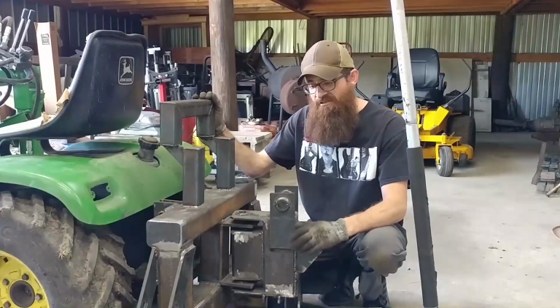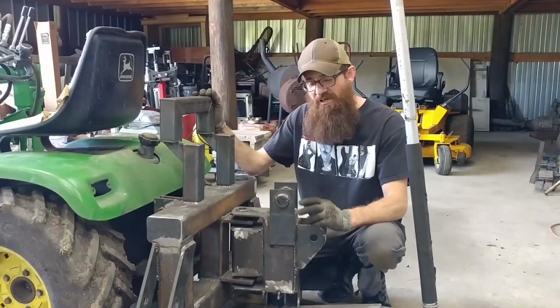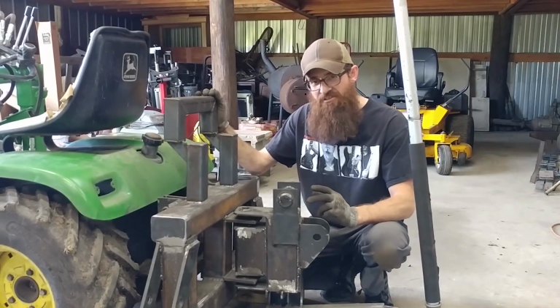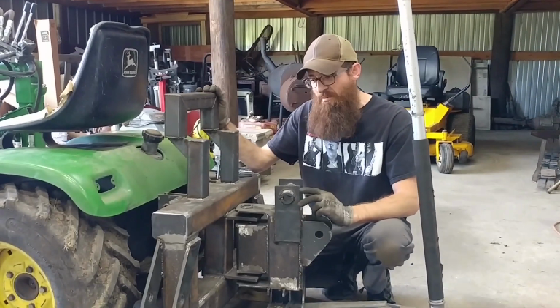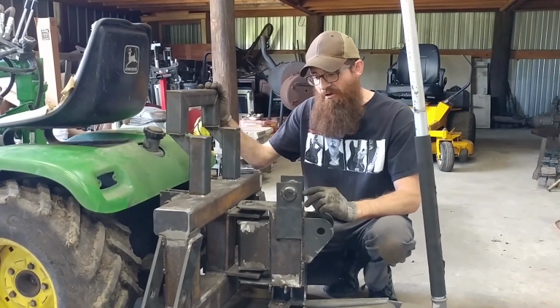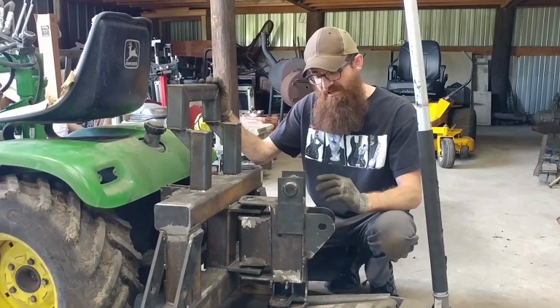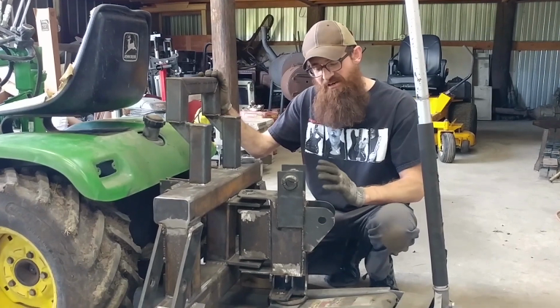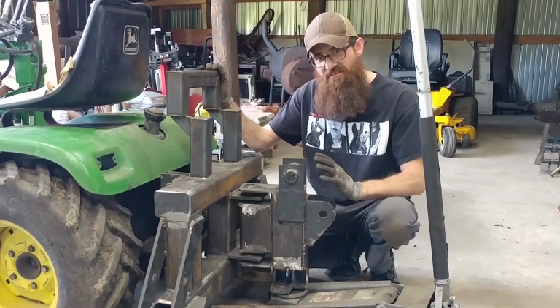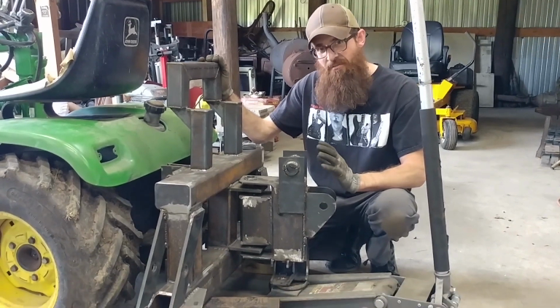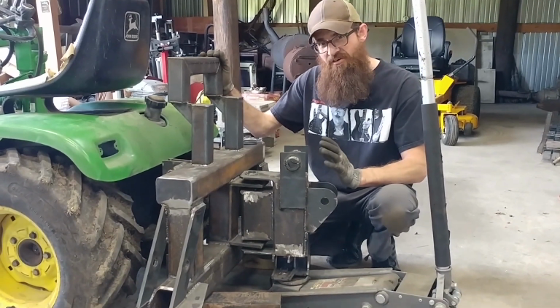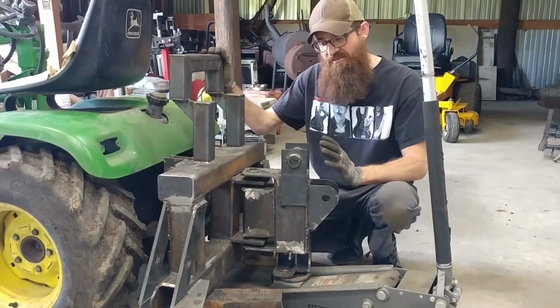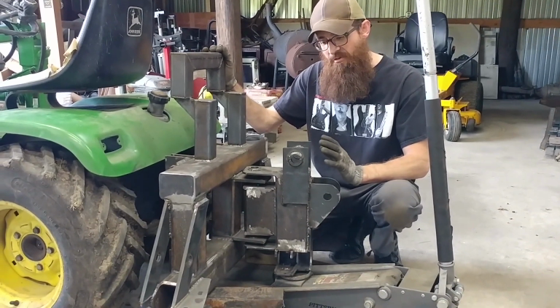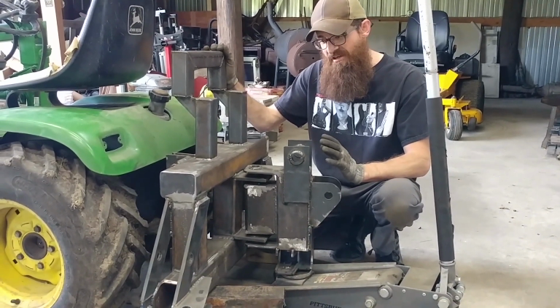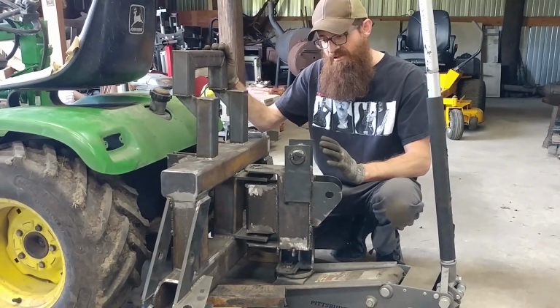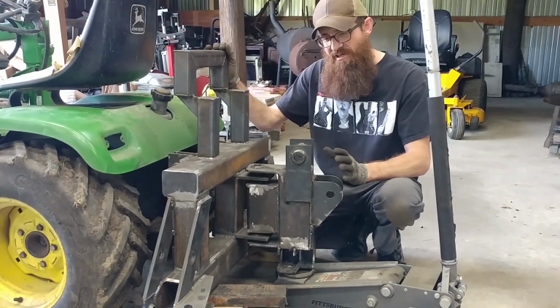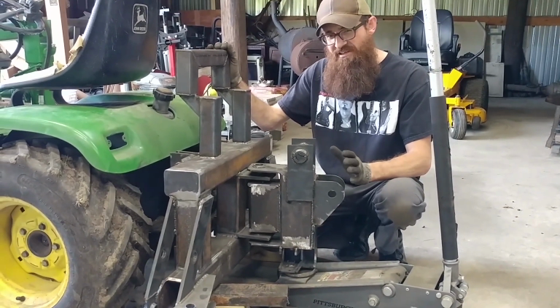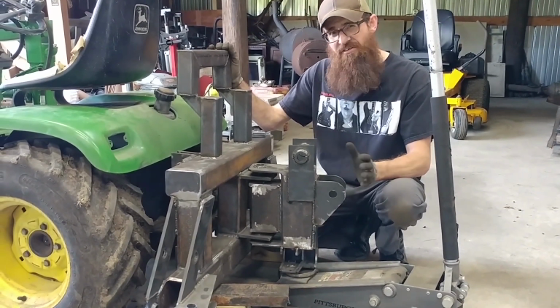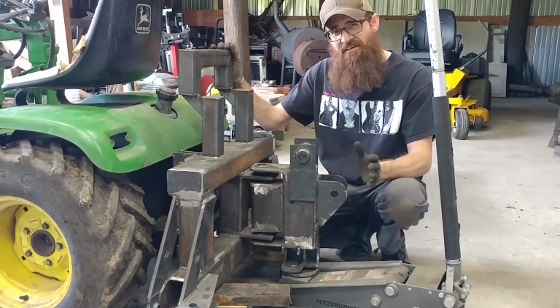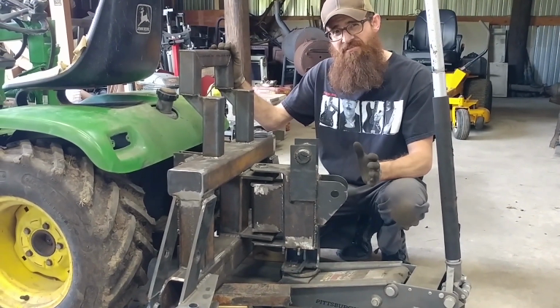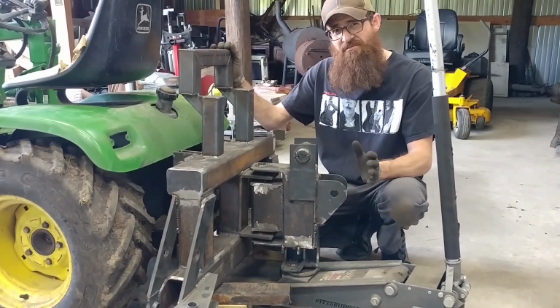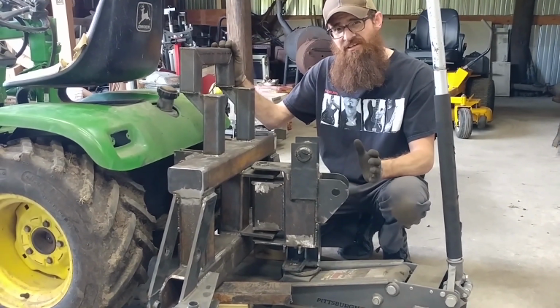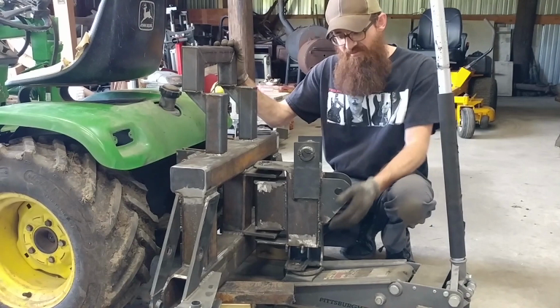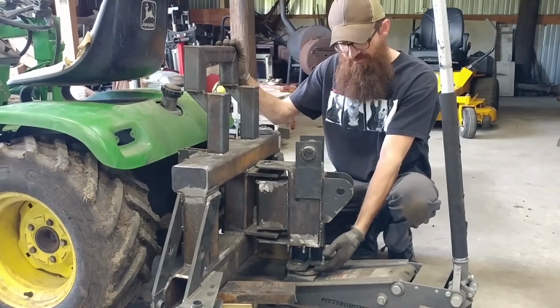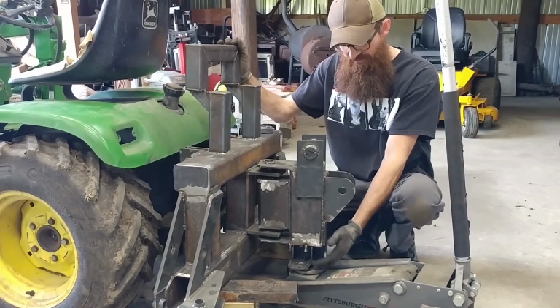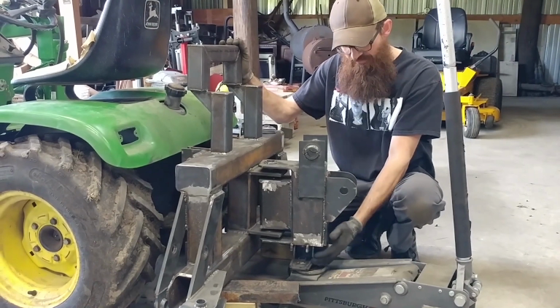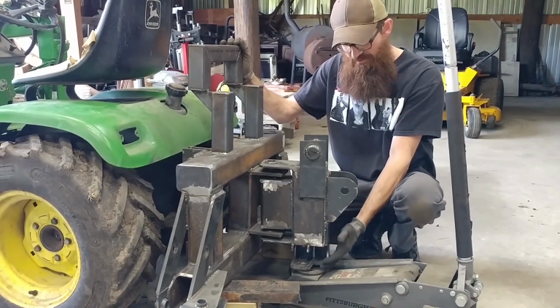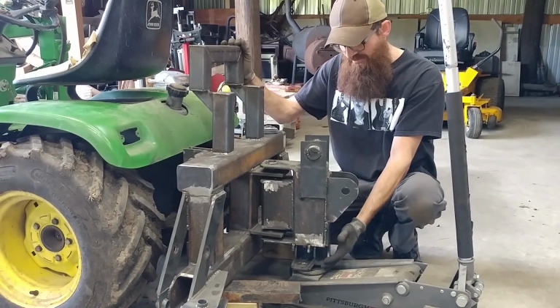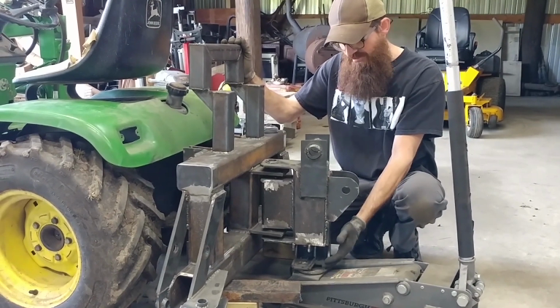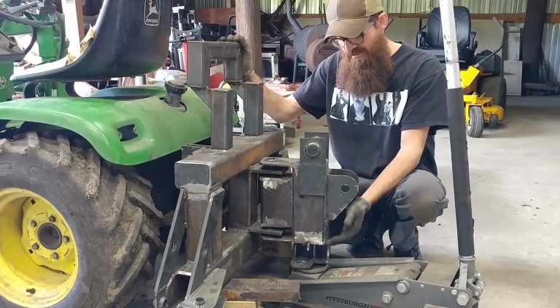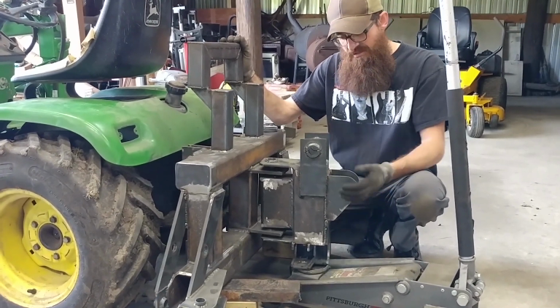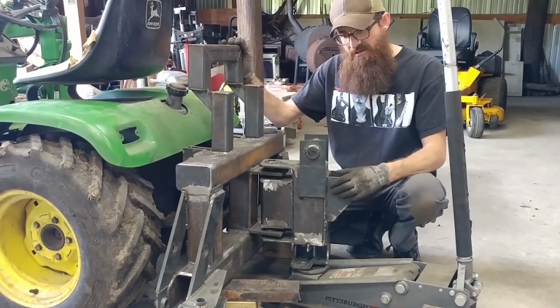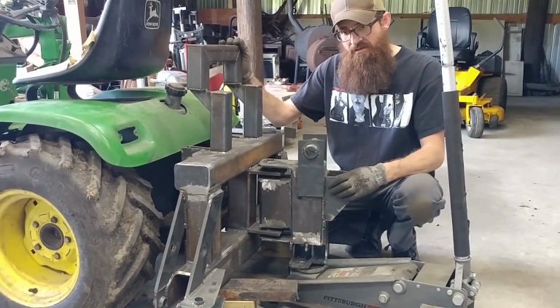So we got to a stopping point. We got it raised up and got our spacing where we're at. Right now we're sitting at about 5 and a half inches roughly — right at 5 to the very bottom.